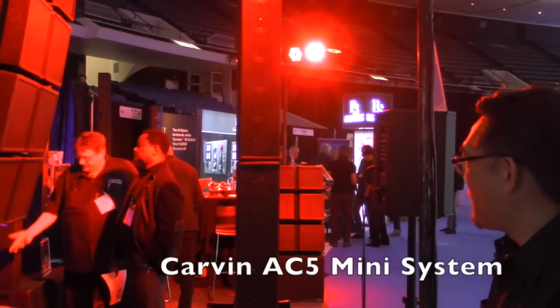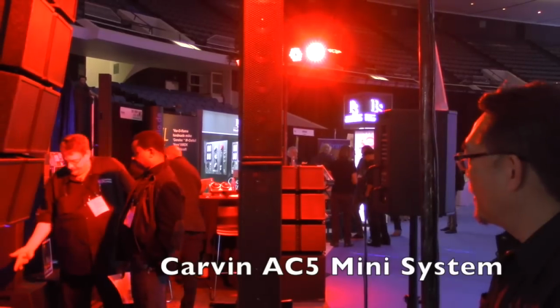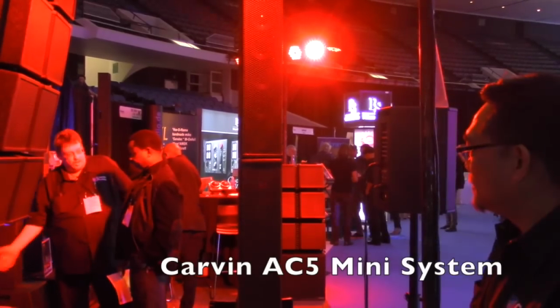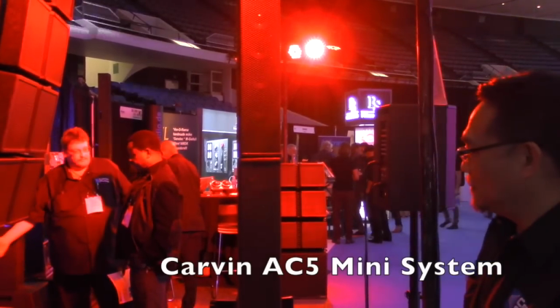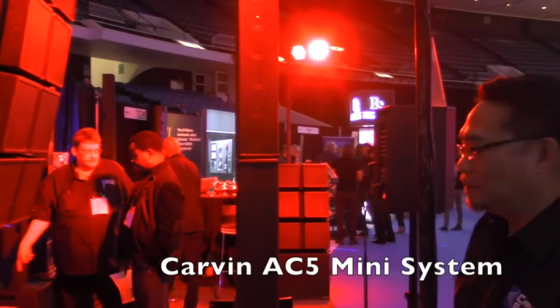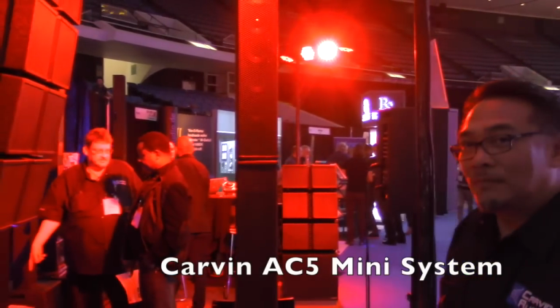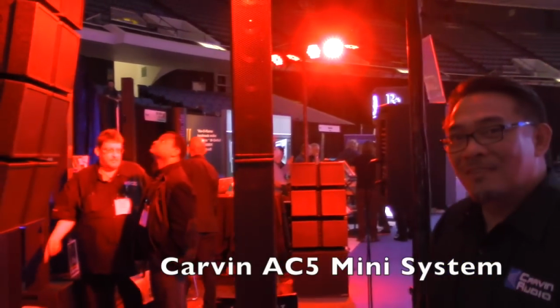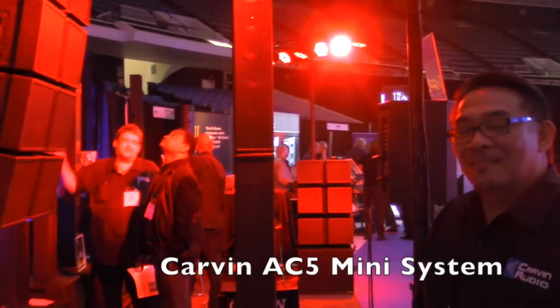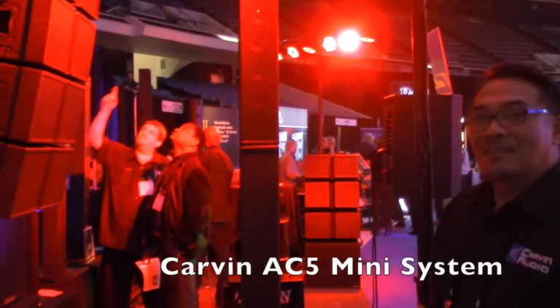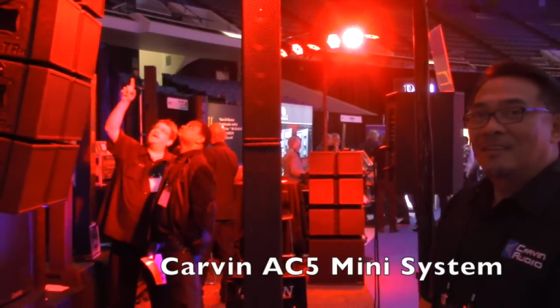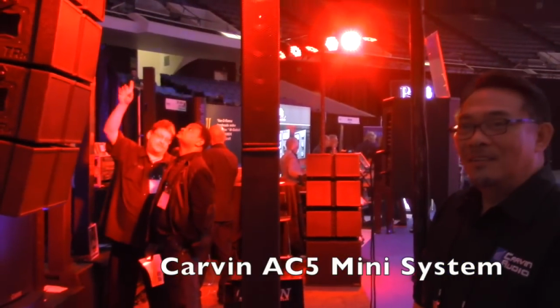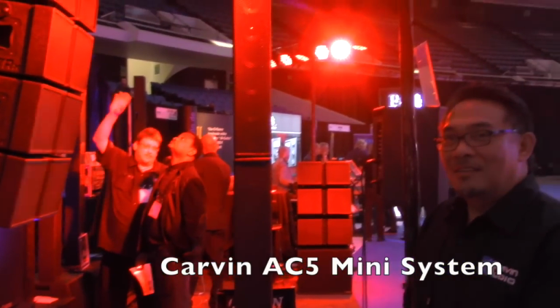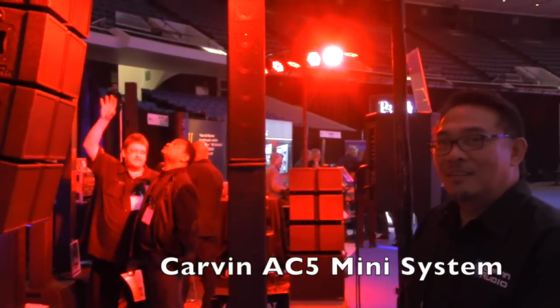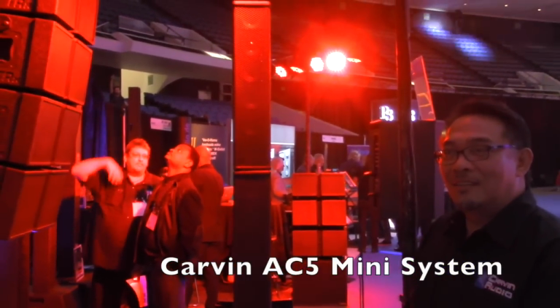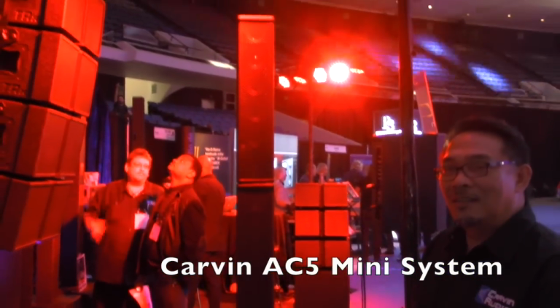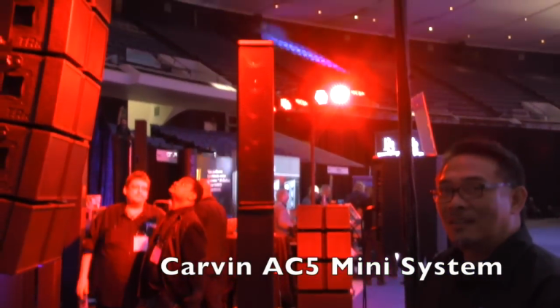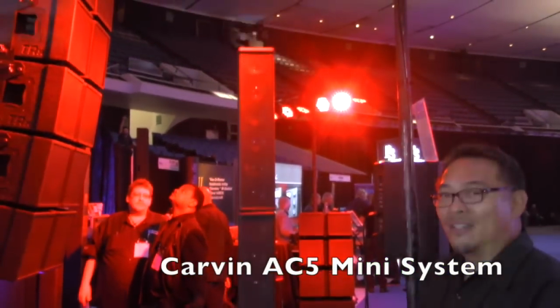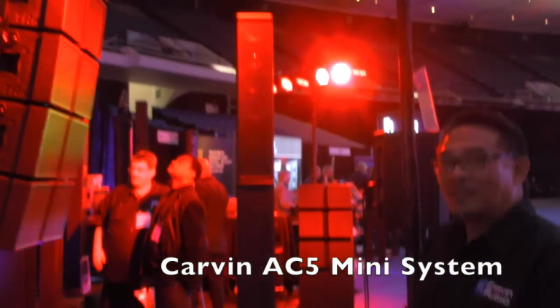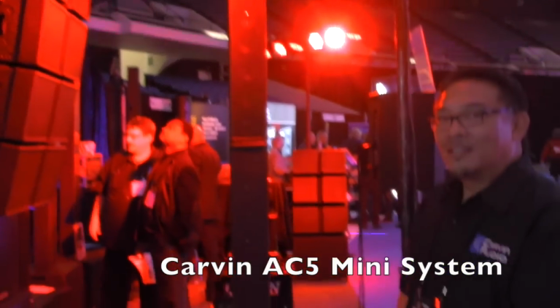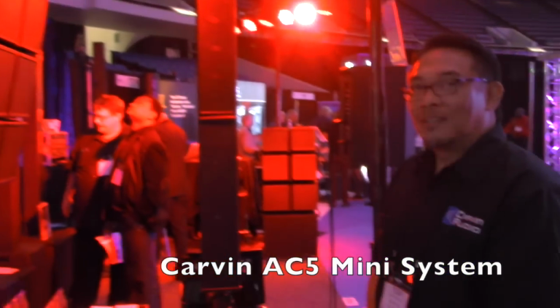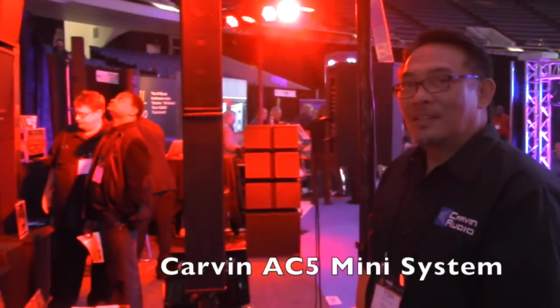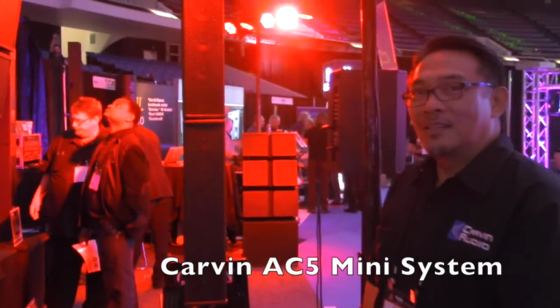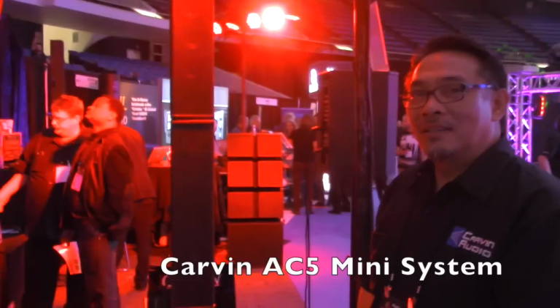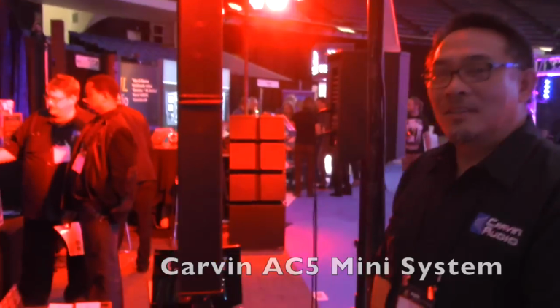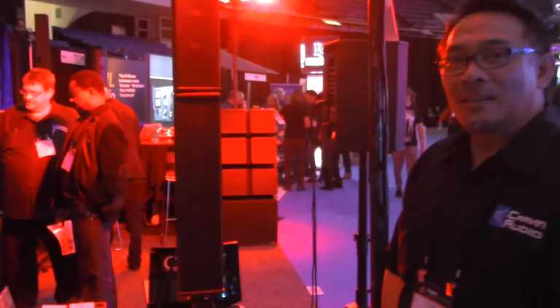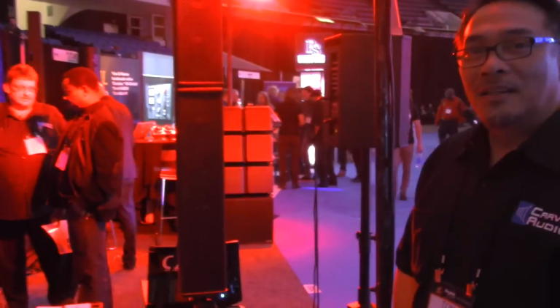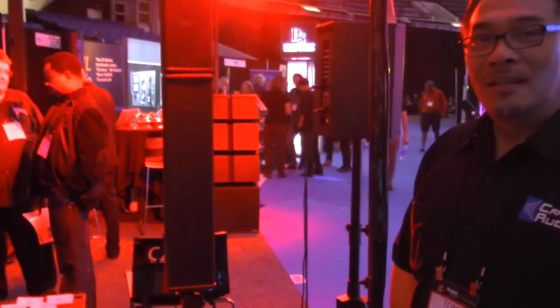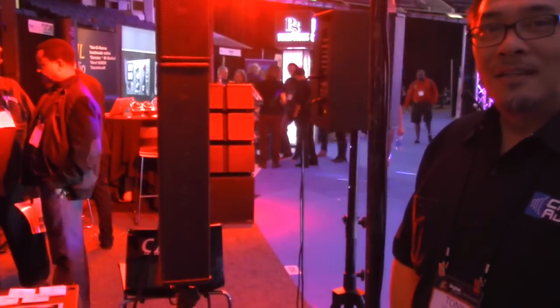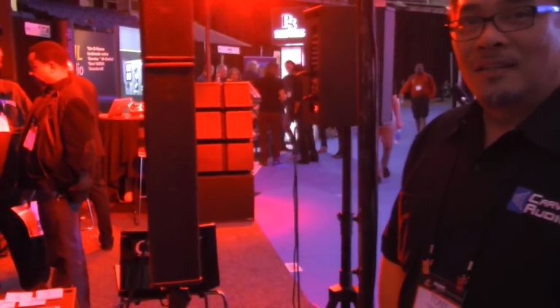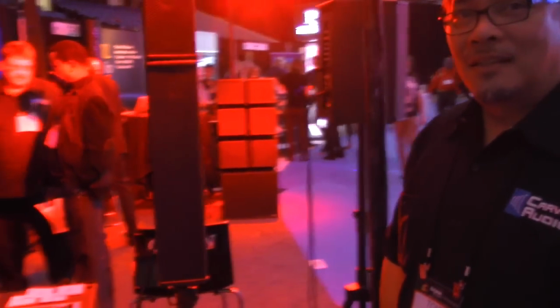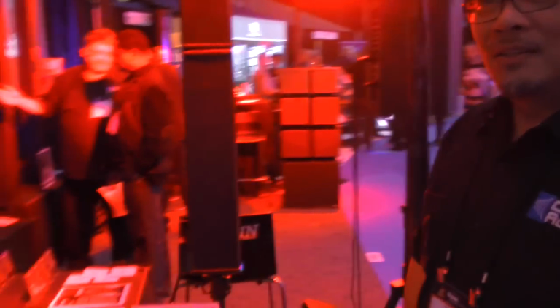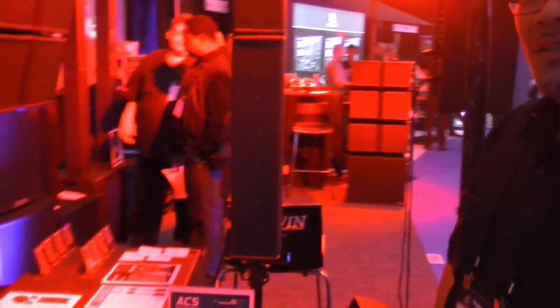Hey everybody, Jaren here with the Disc Jockey News. We are at the Carvin Audio booth at NAMM 2015 with Tony. Tony has a new speaker system to show us. Tony, what you got here?